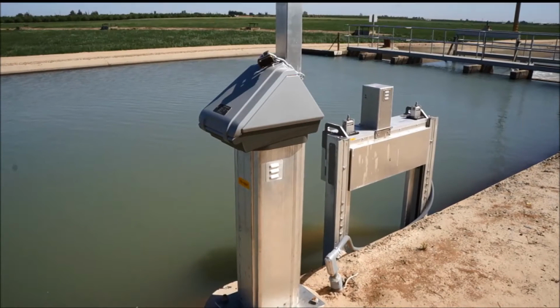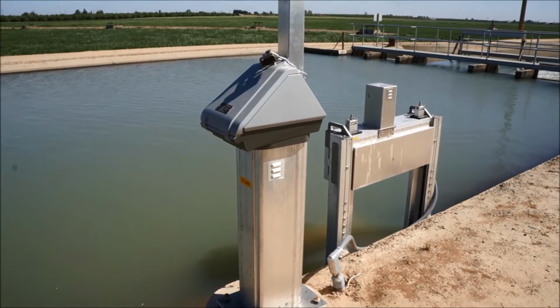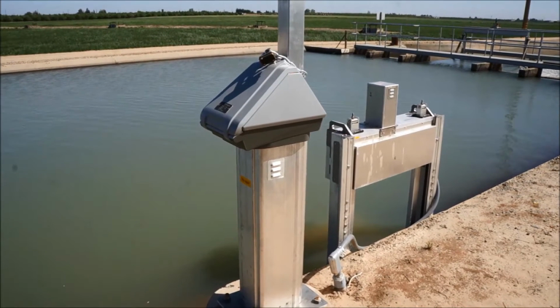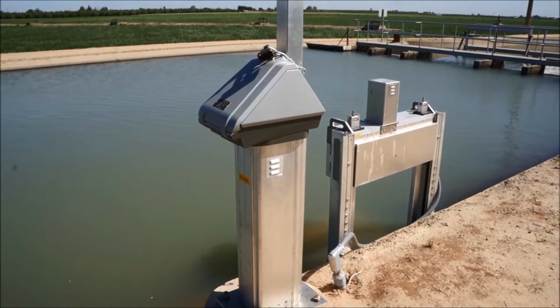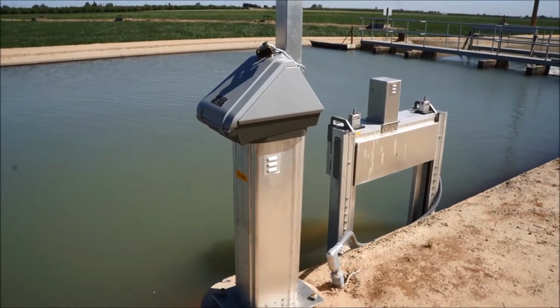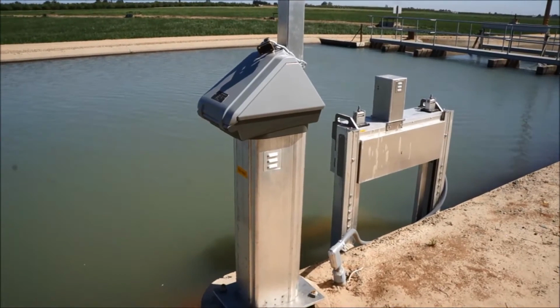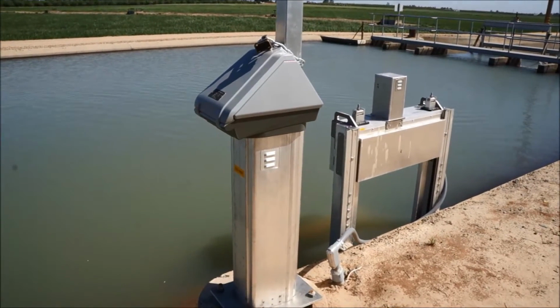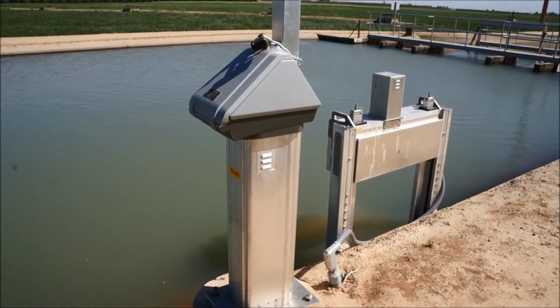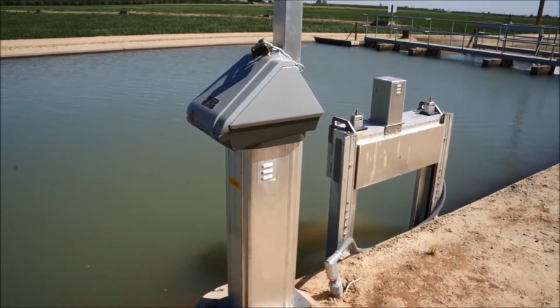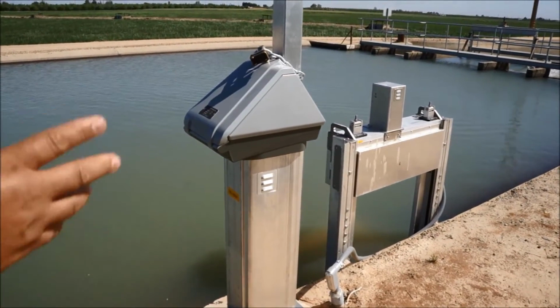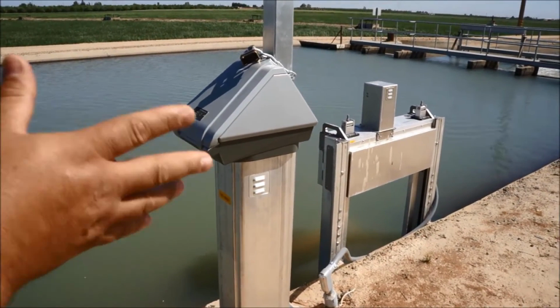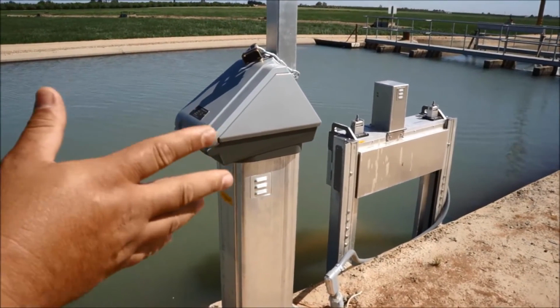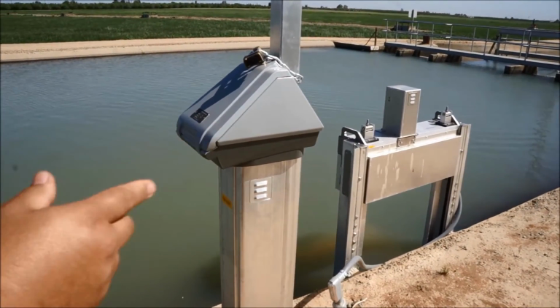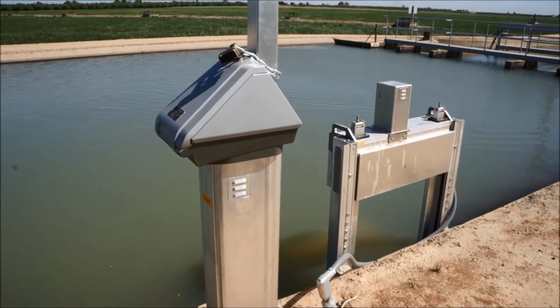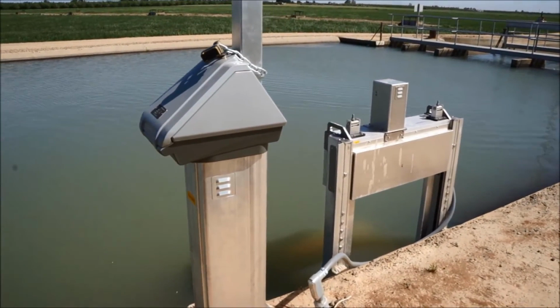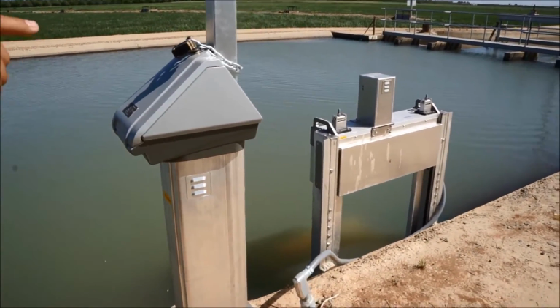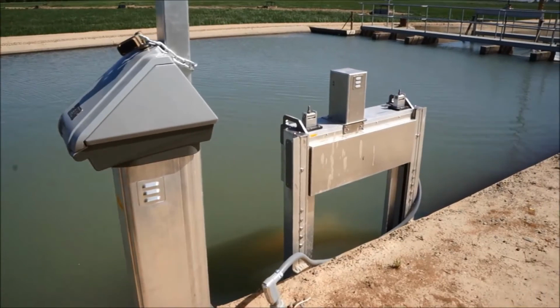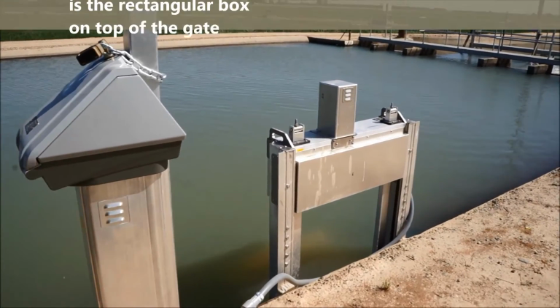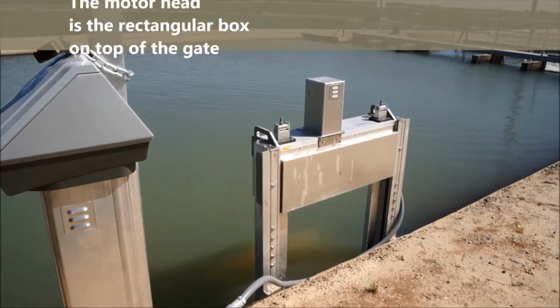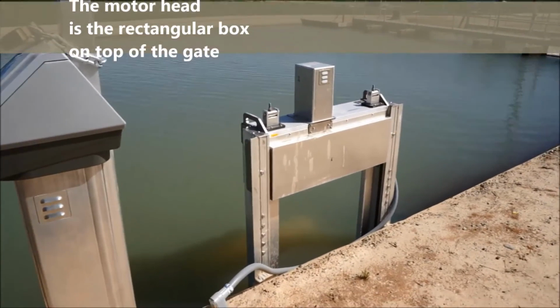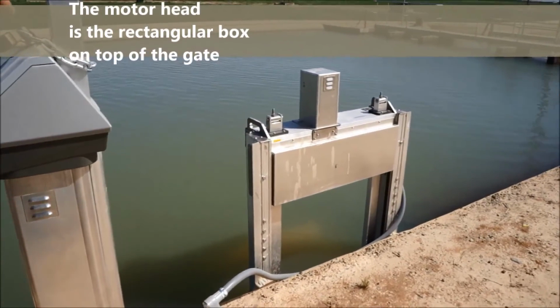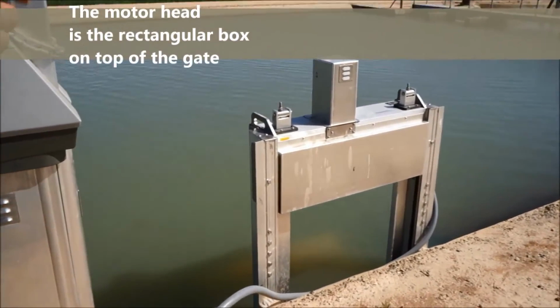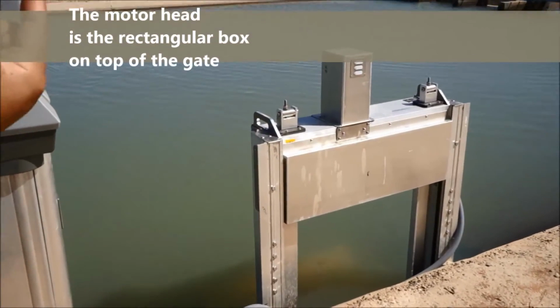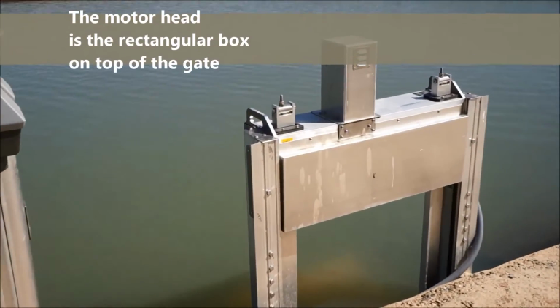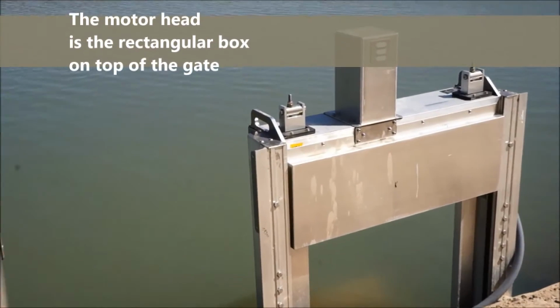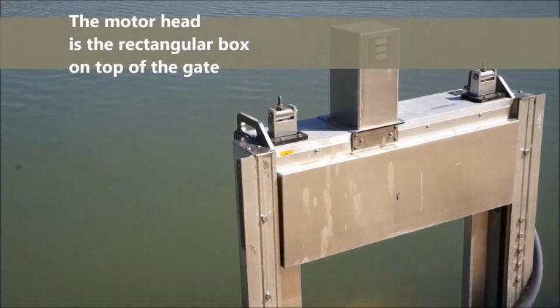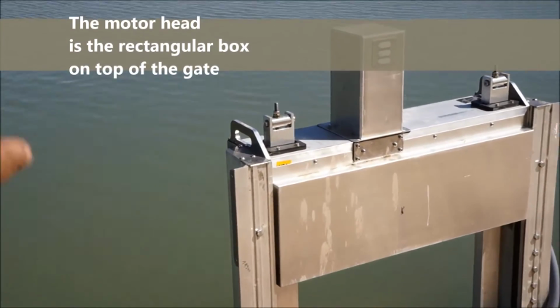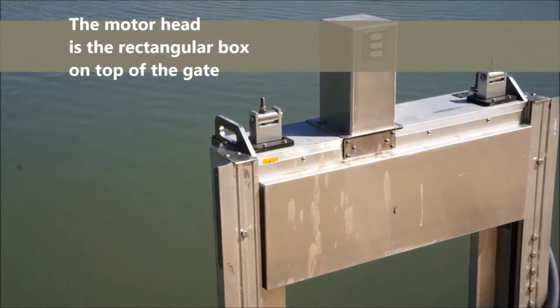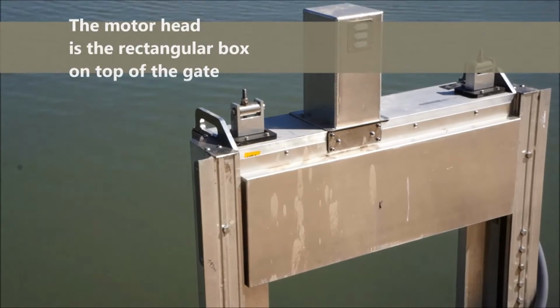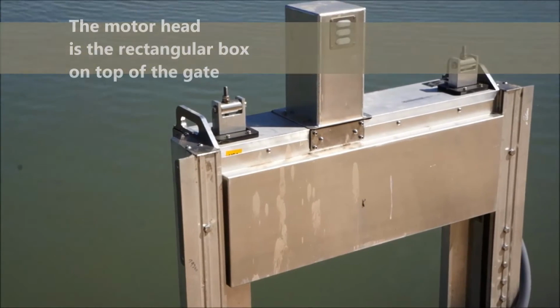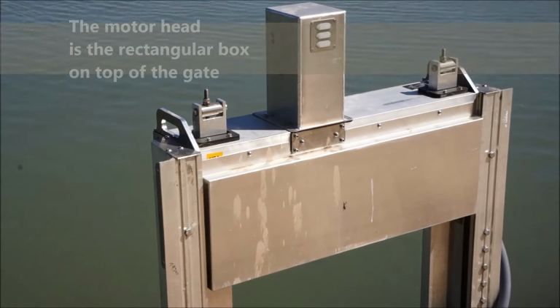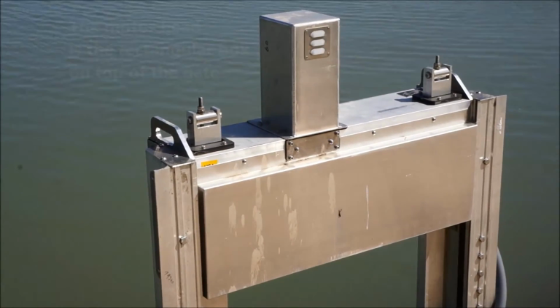As you approach your Rubicon Slip Meter, you'll notice that it's an automatic Gator Slip Meter by the motor head you see on the top and the two stems that raise and lower to adjust the flow.